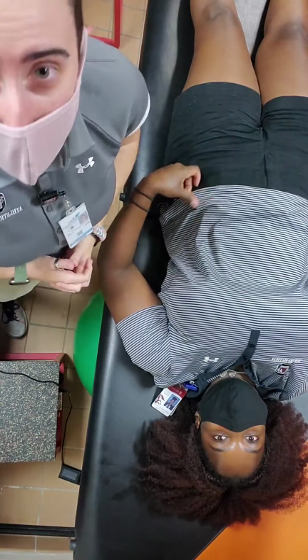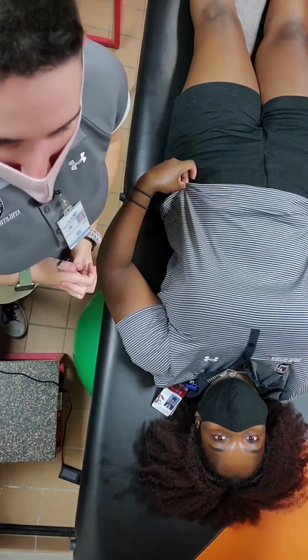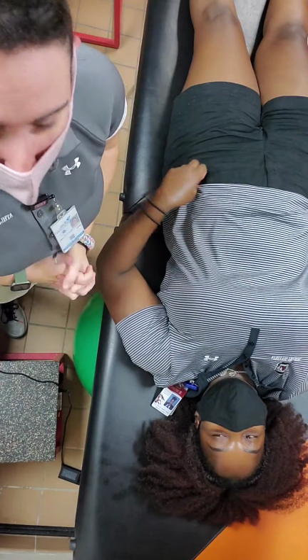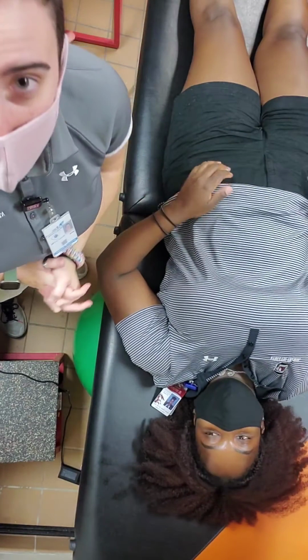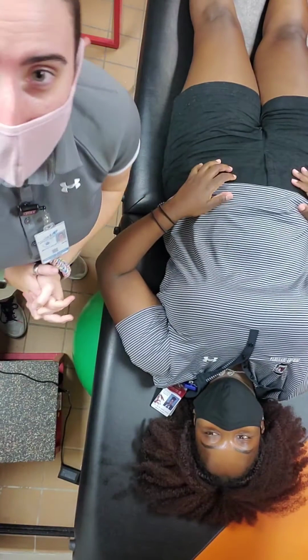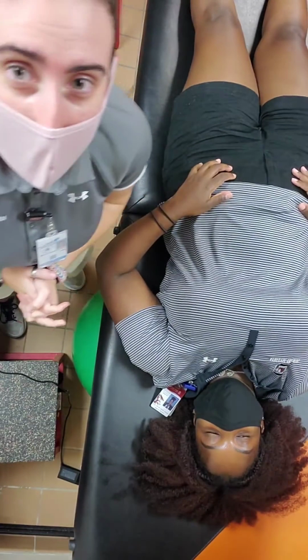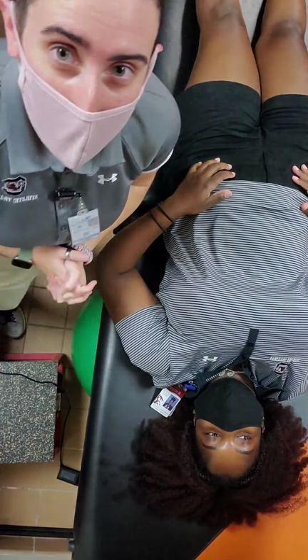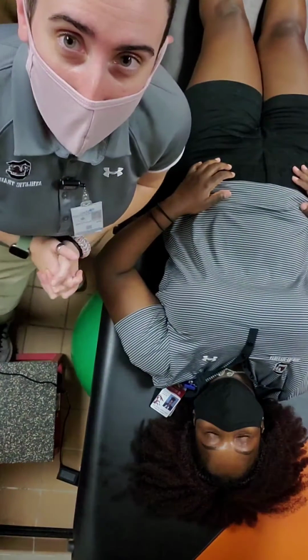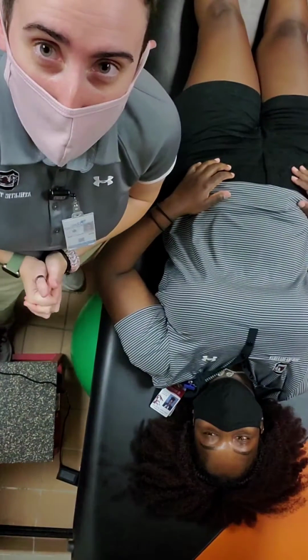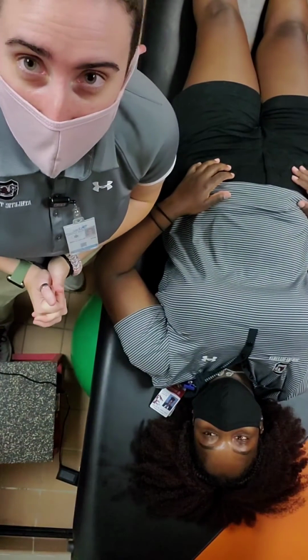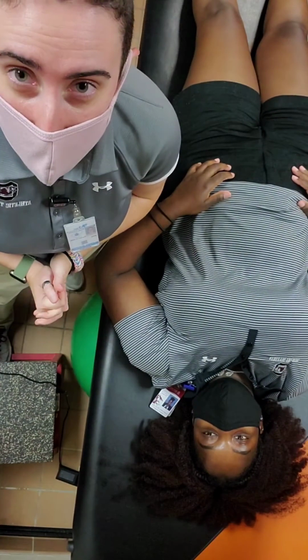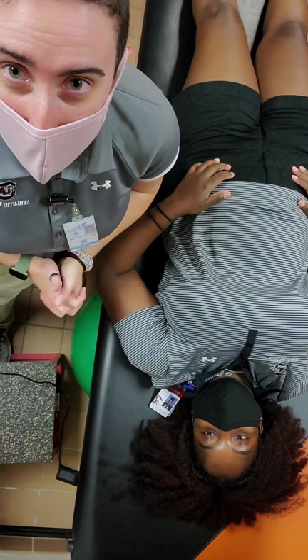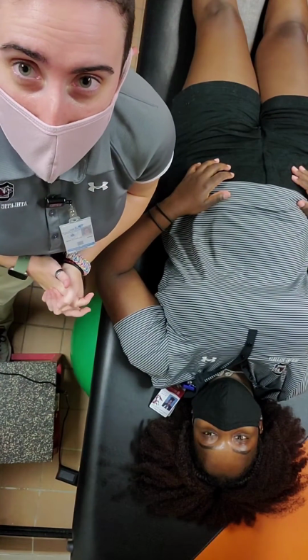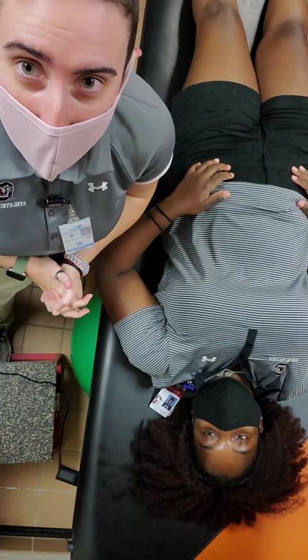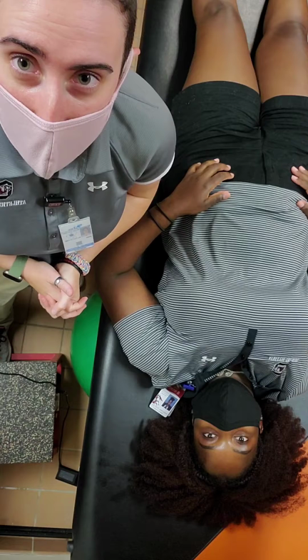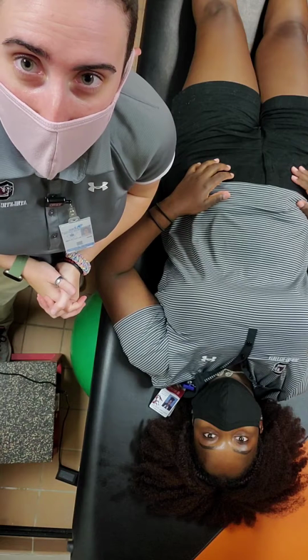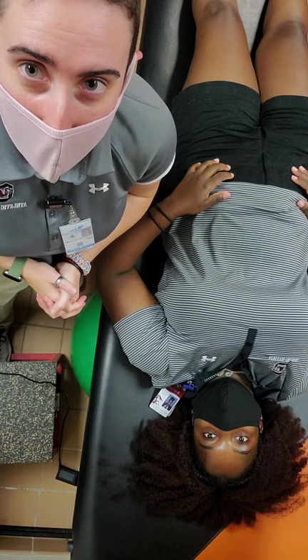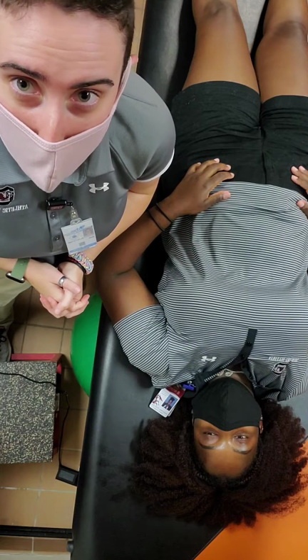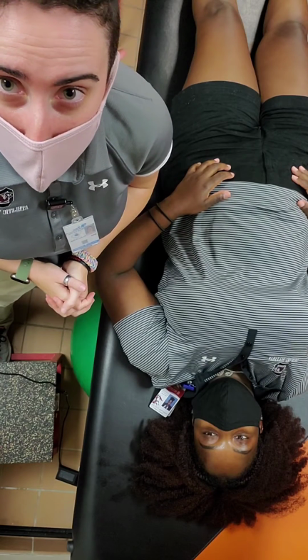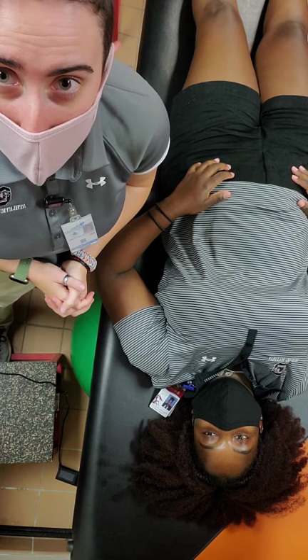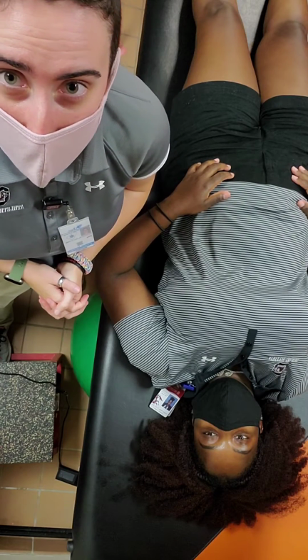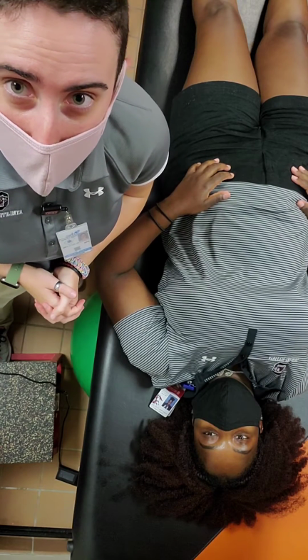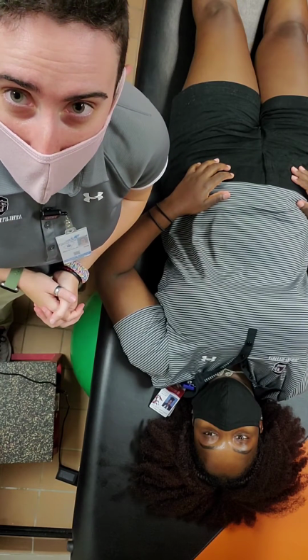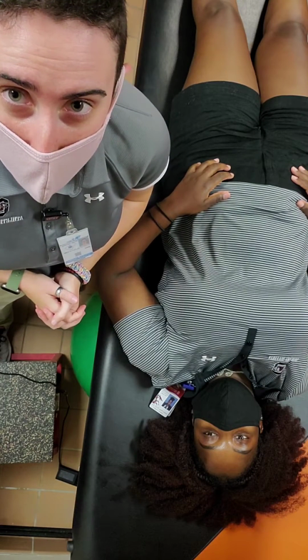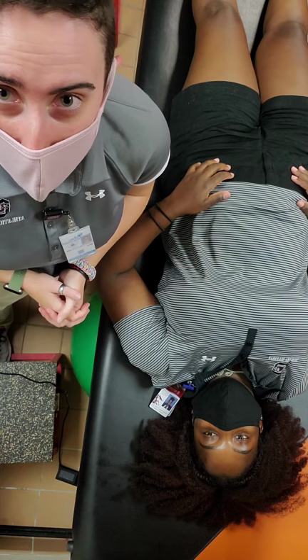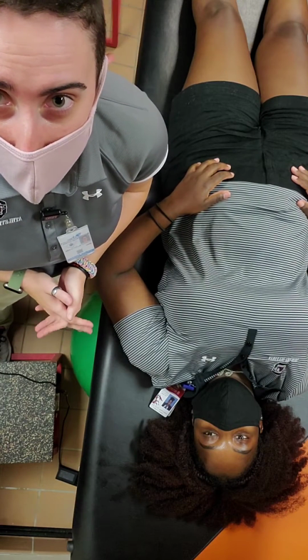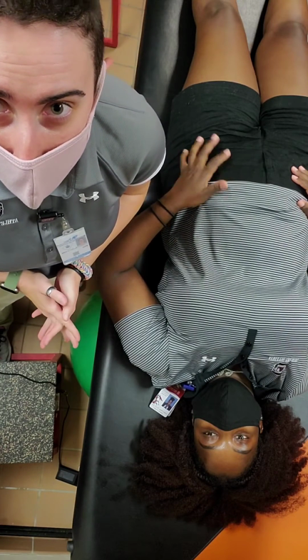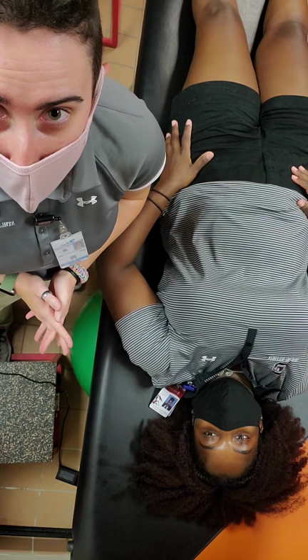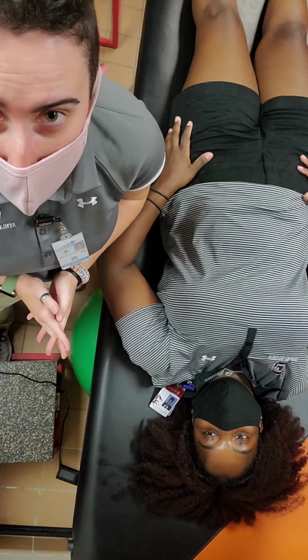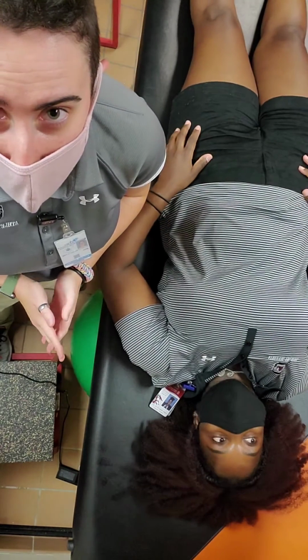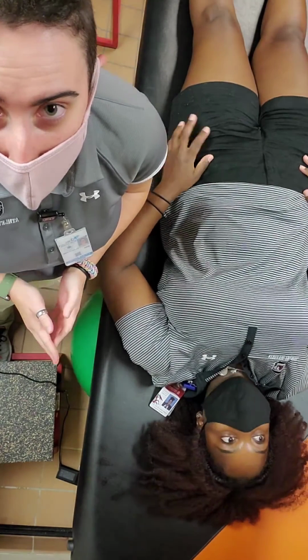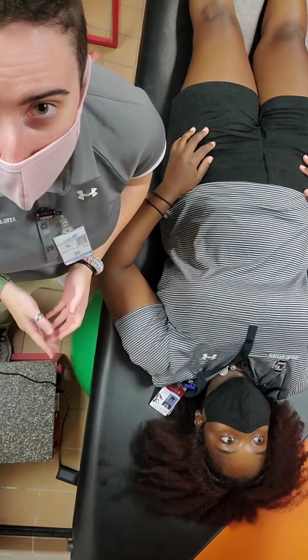My name is Erica Shulman. I am a post-professional student at the University of South Carolina. I will be performing the external rotation maneuver for a shoulder dislocation relocation.